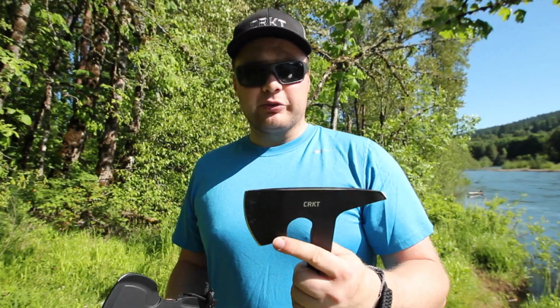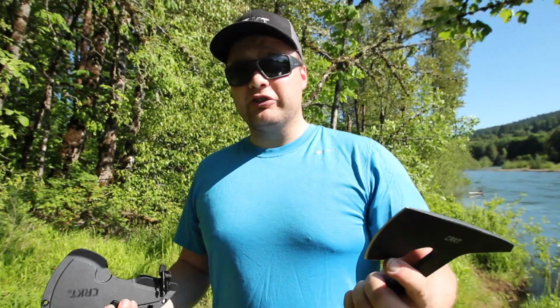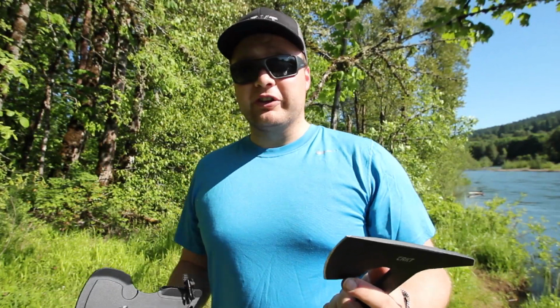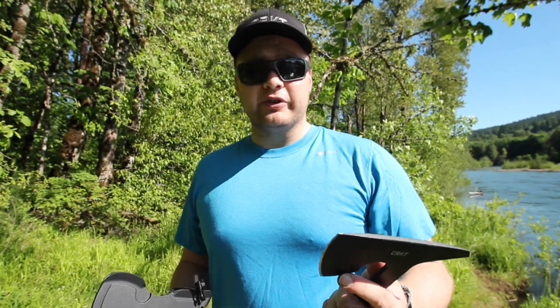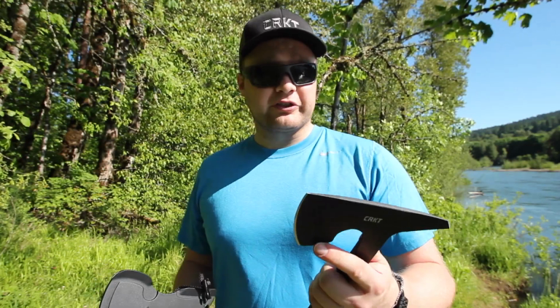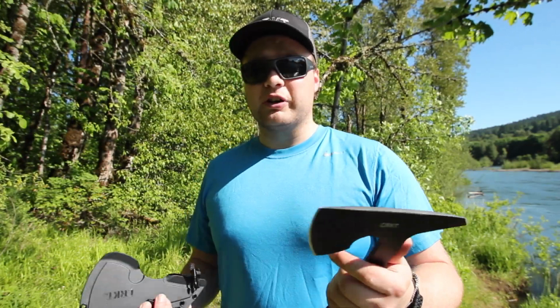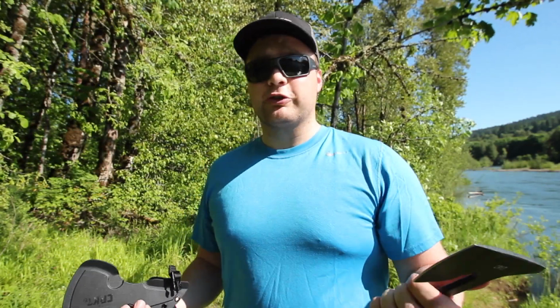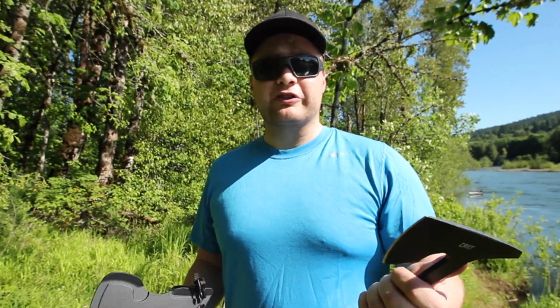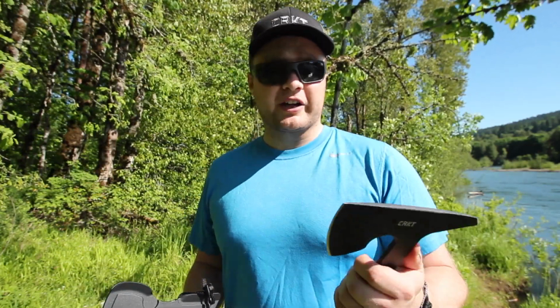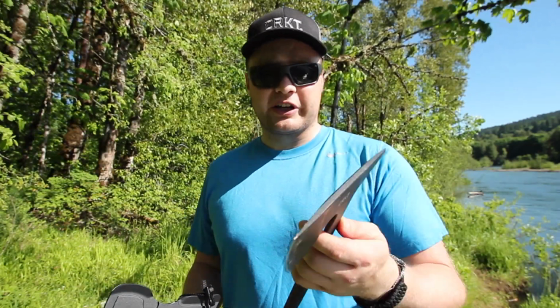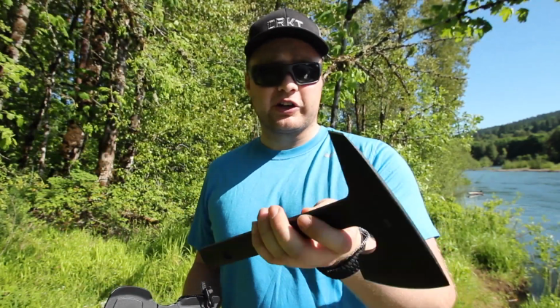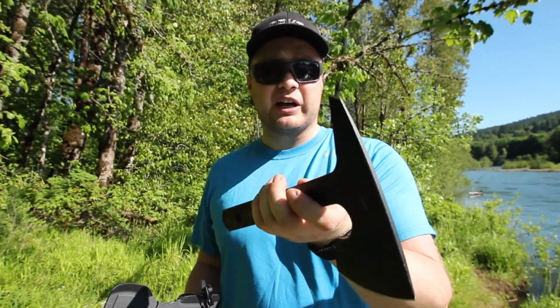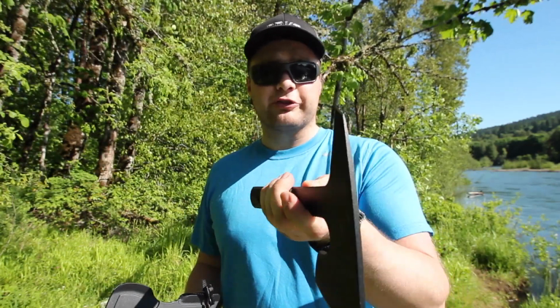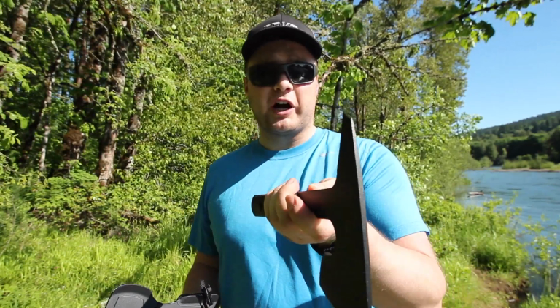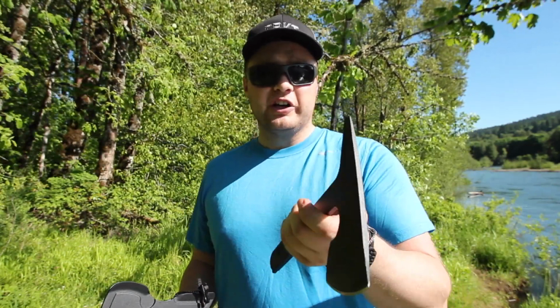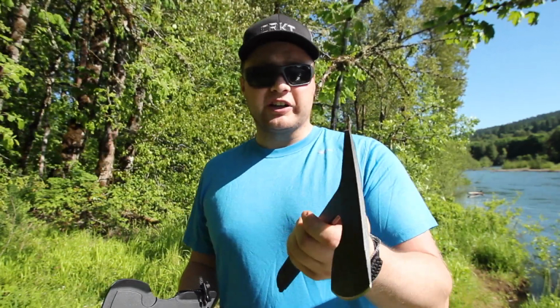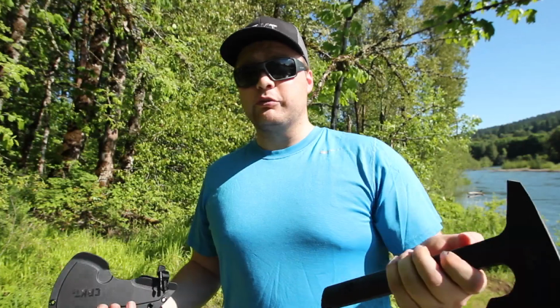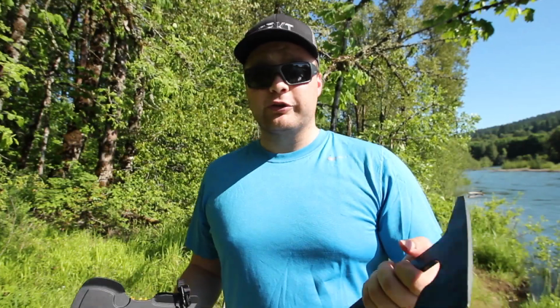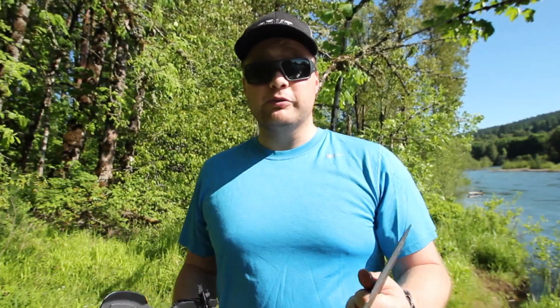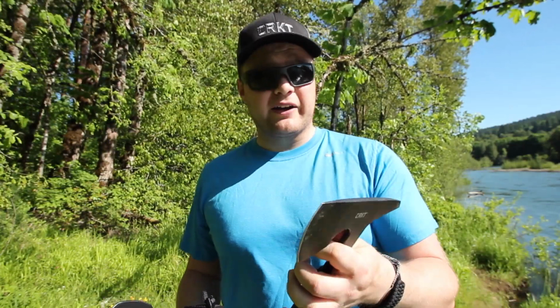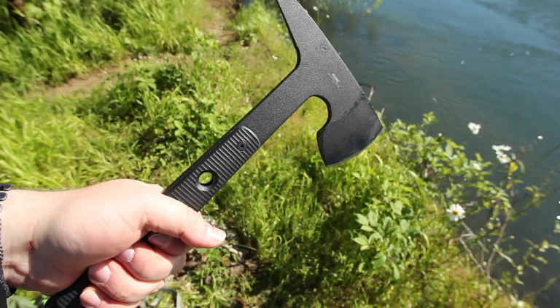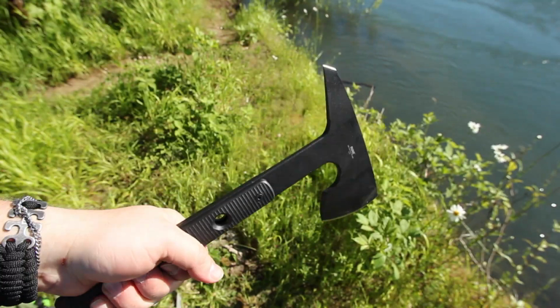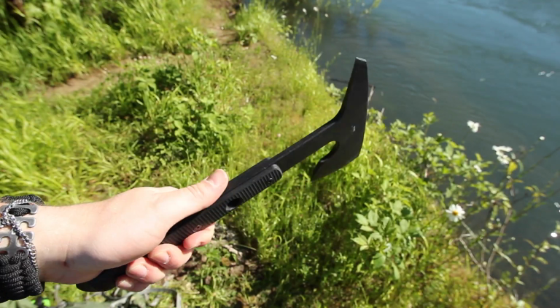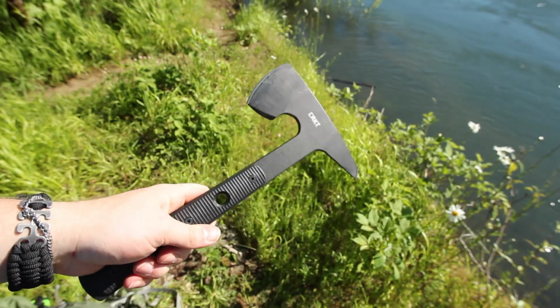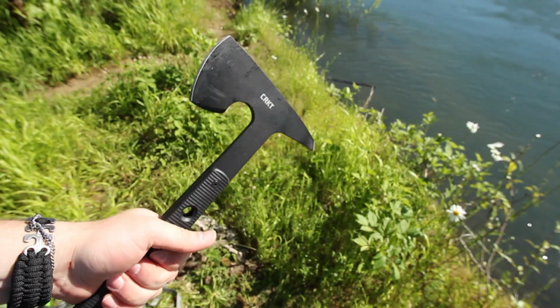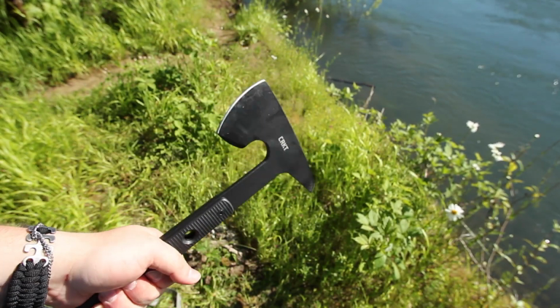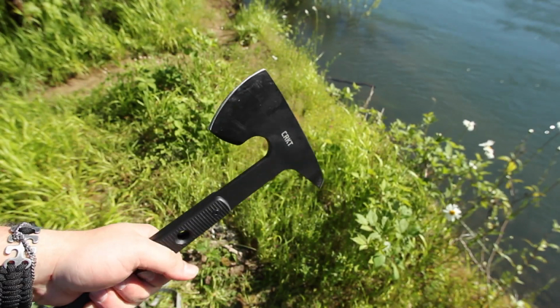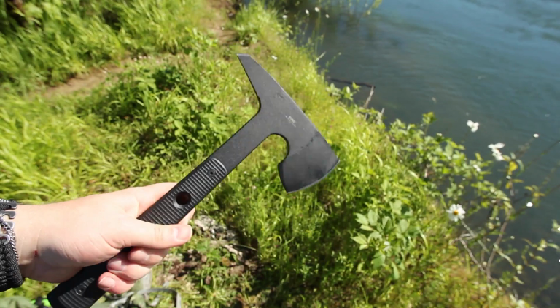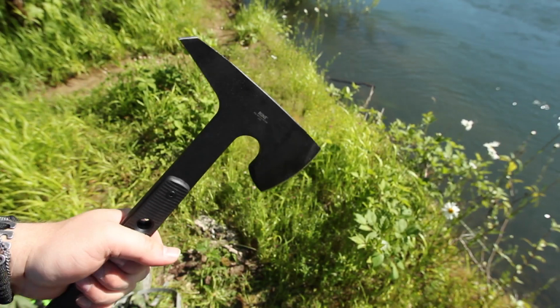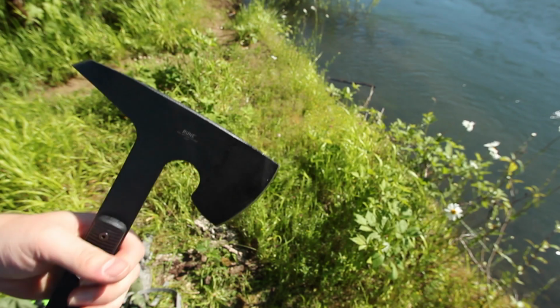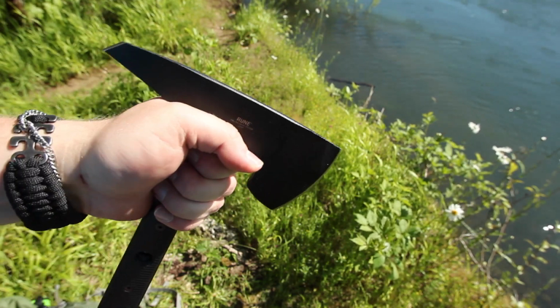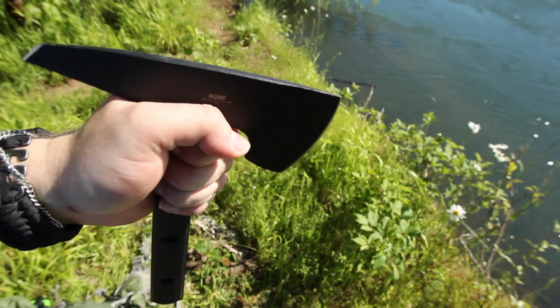So what I'm going to do with this is basically put it in my search and rescue pack, take it on training, take it on missions for a while, and then give you a more thorough review. But right off the bat, this is a very rugged, durable piece of equipment.